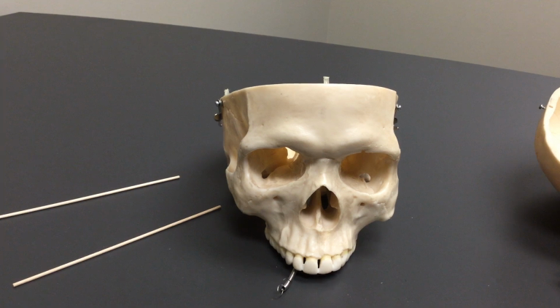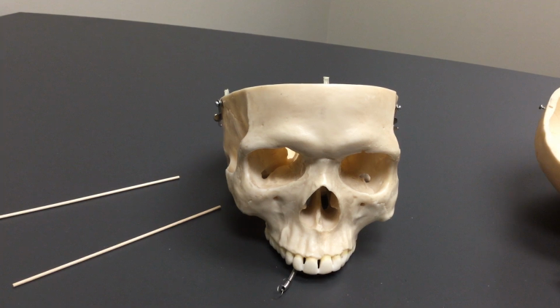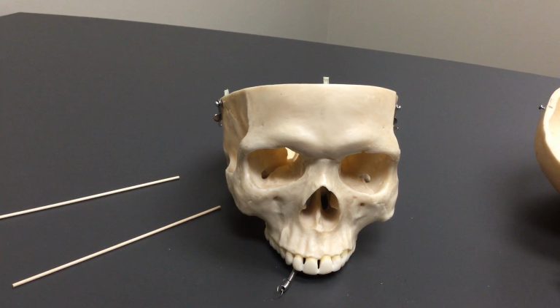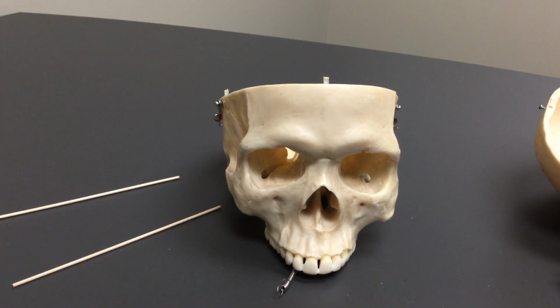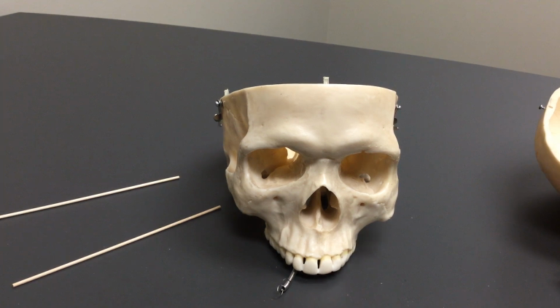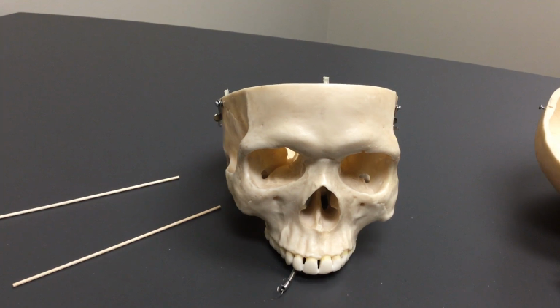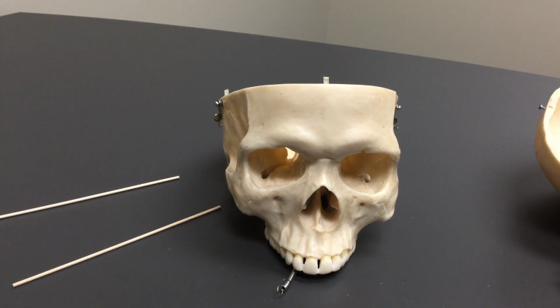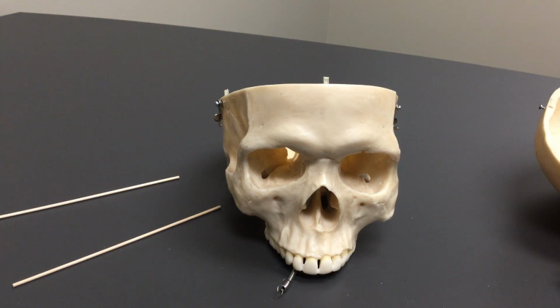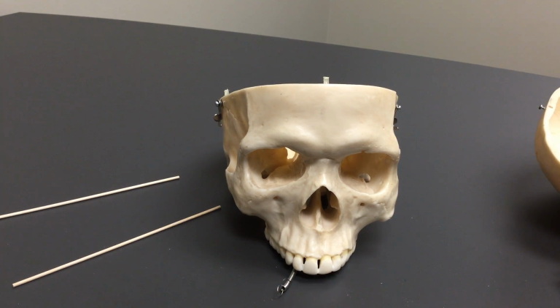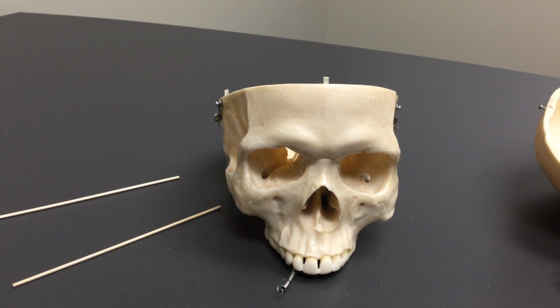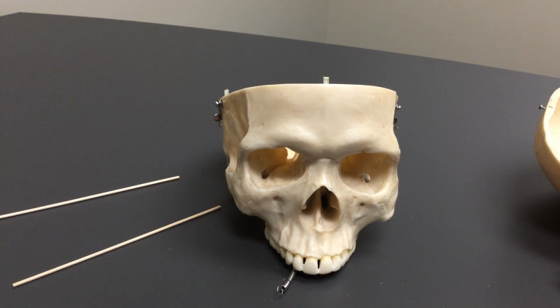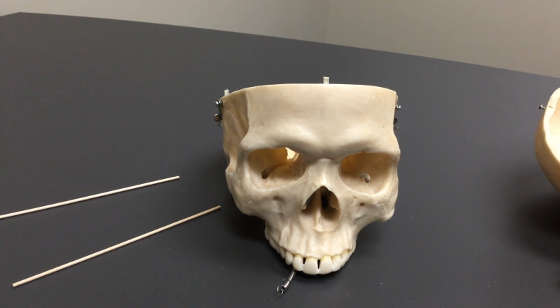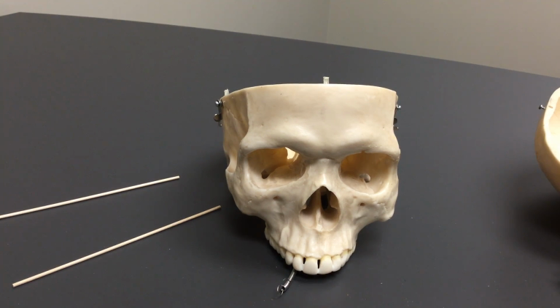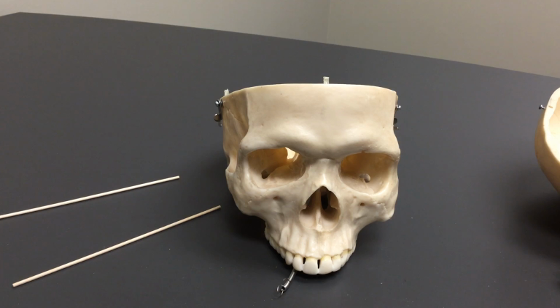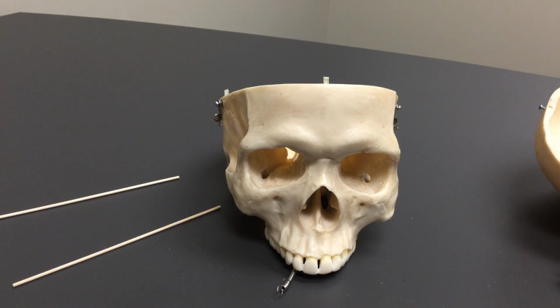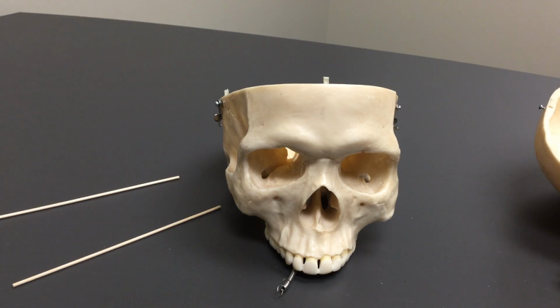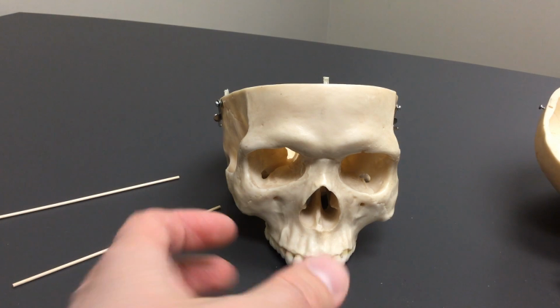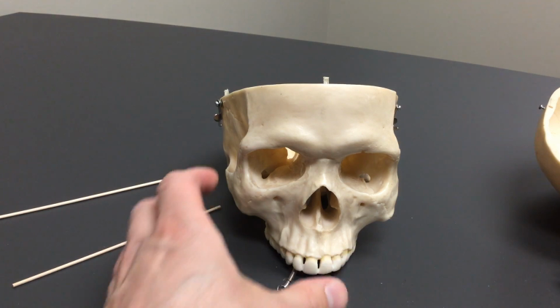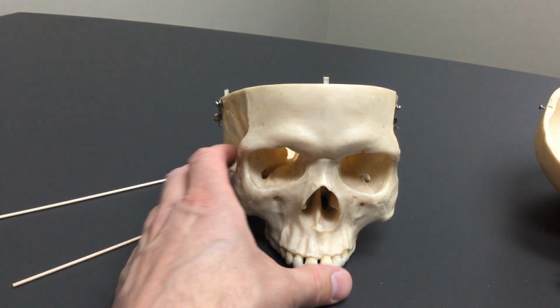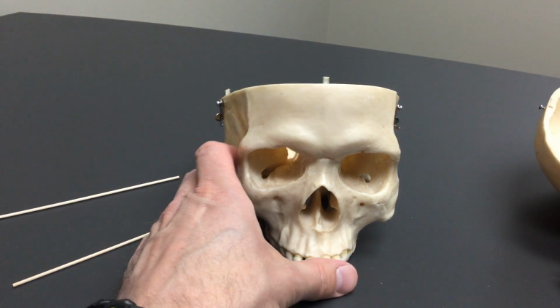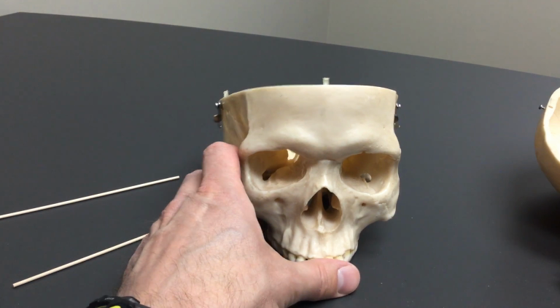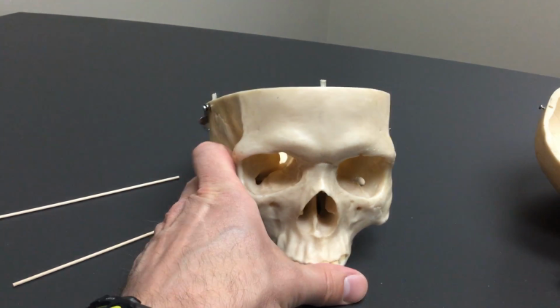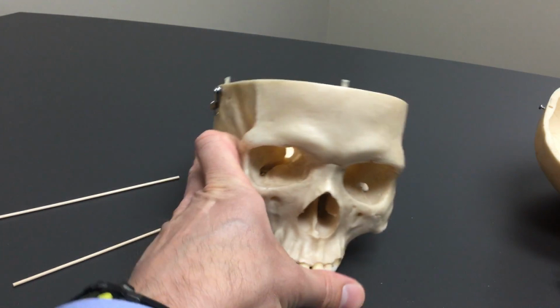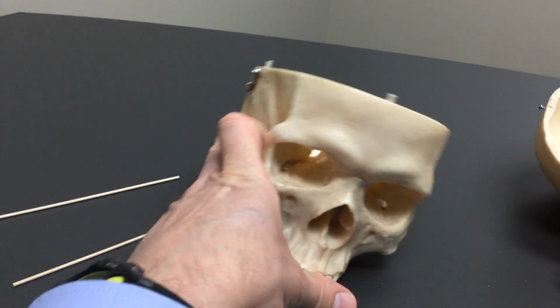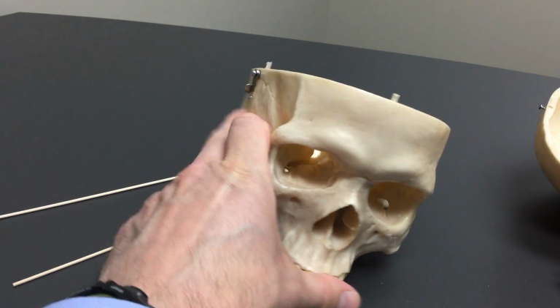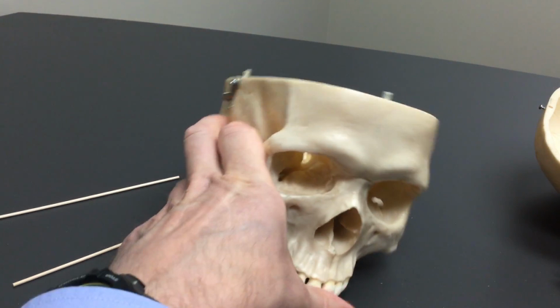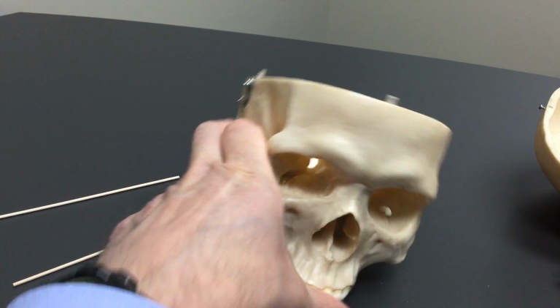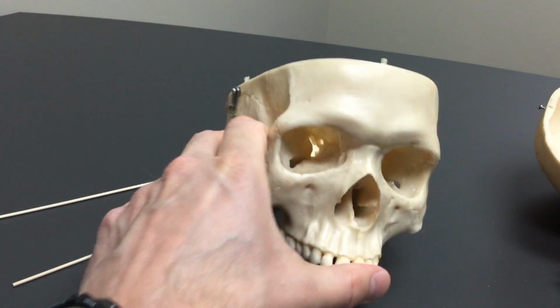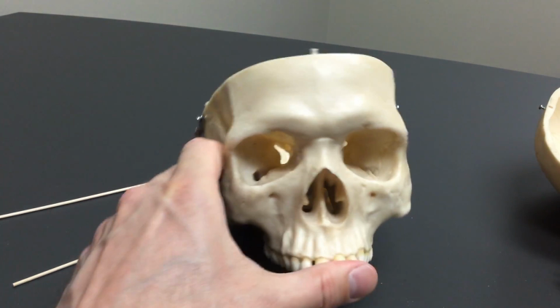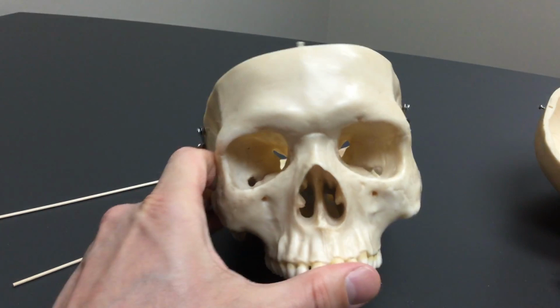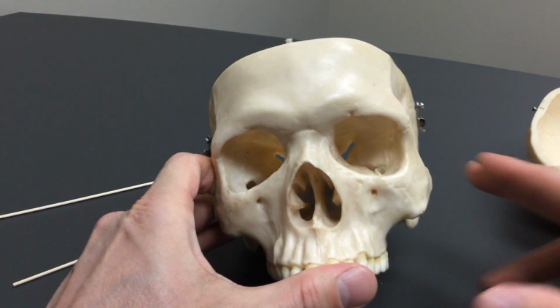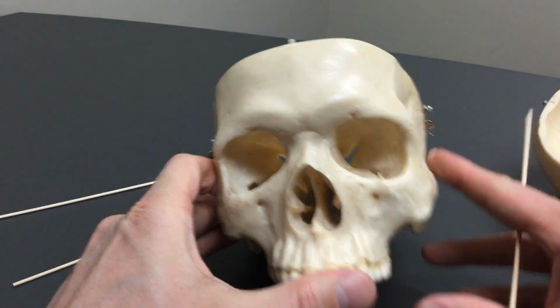Hi, Dr. Greg Bindle, your friendly anatomy professor. This is part three of the skull. We're just doing a follow-up on a couple of things that were not covered in the other videos.